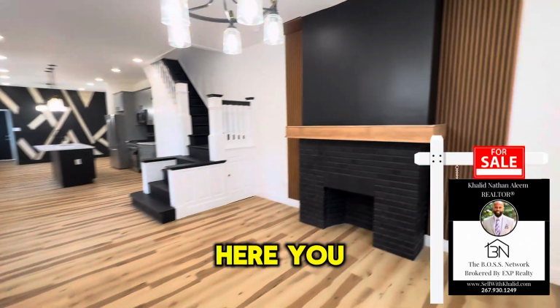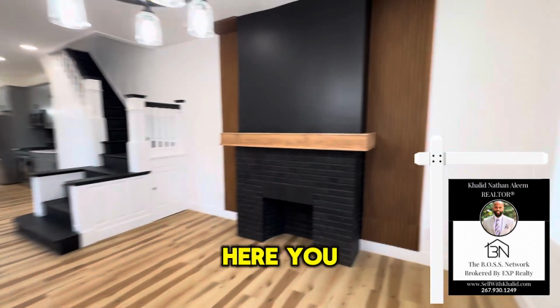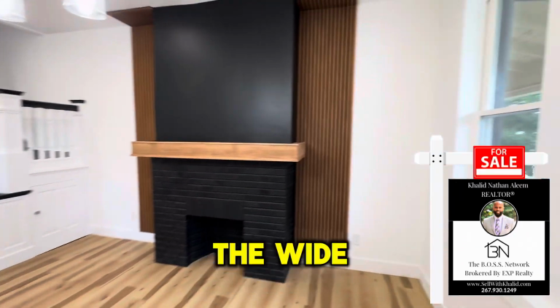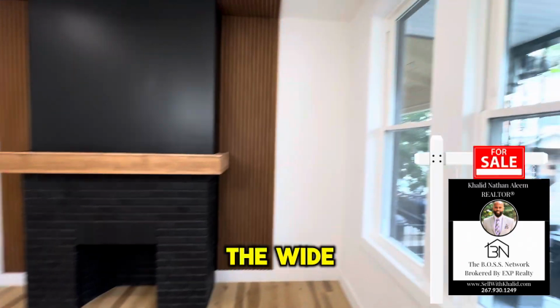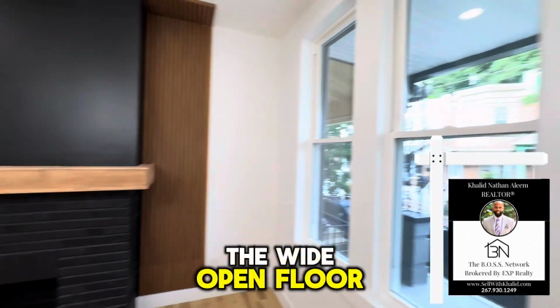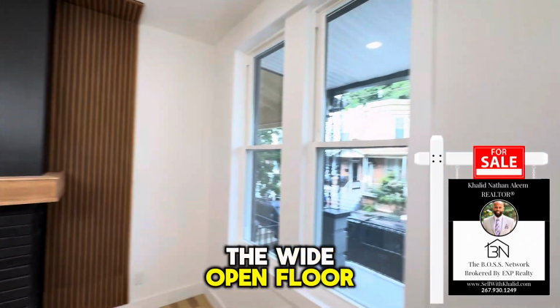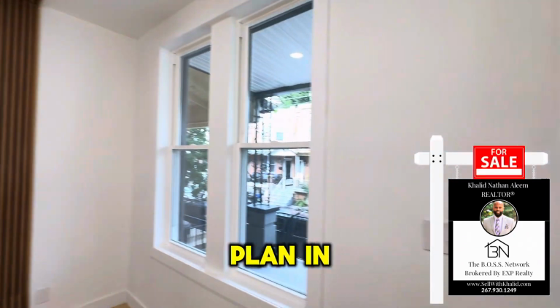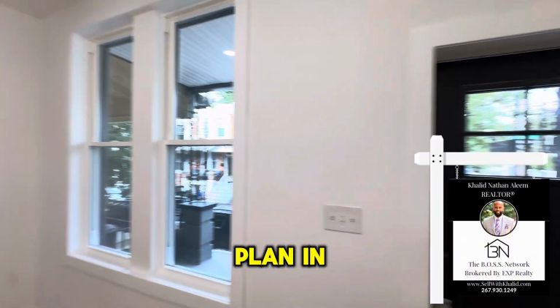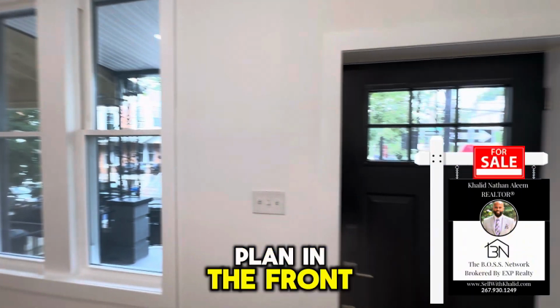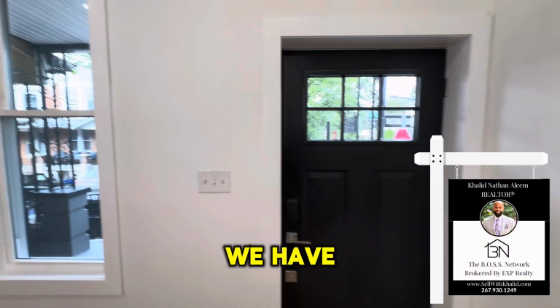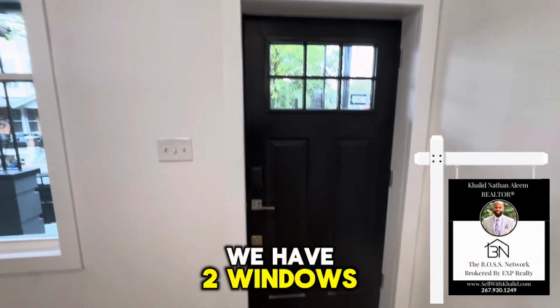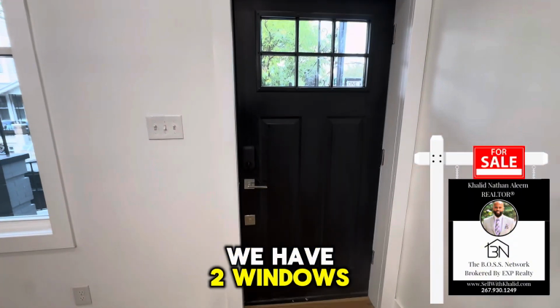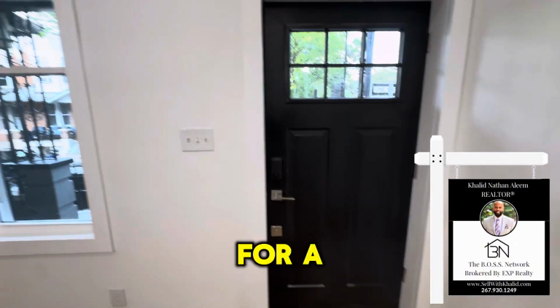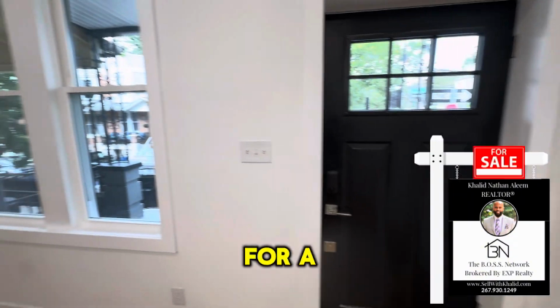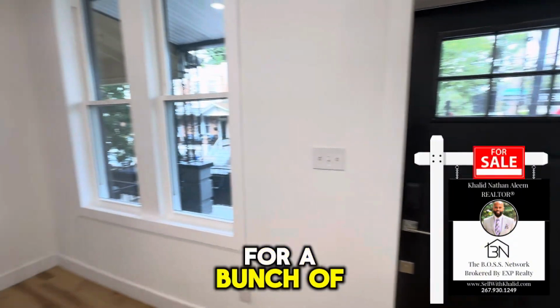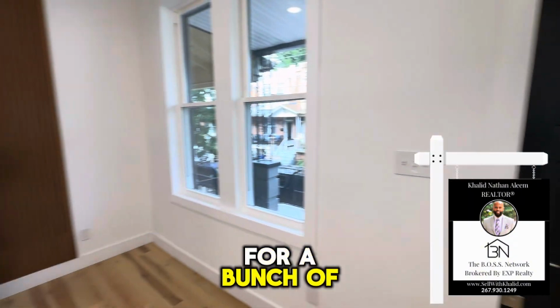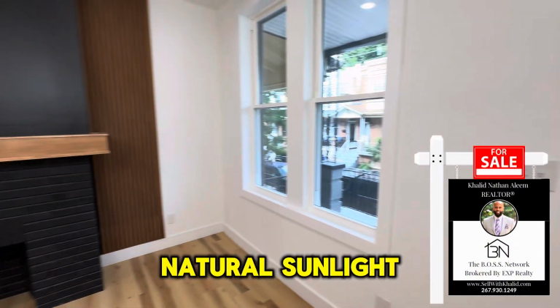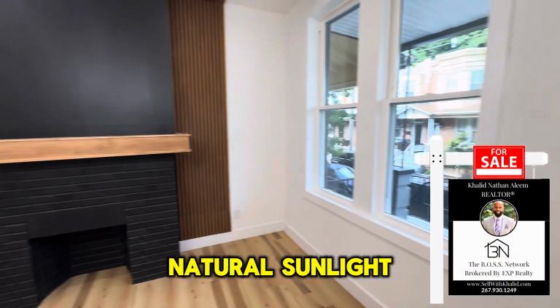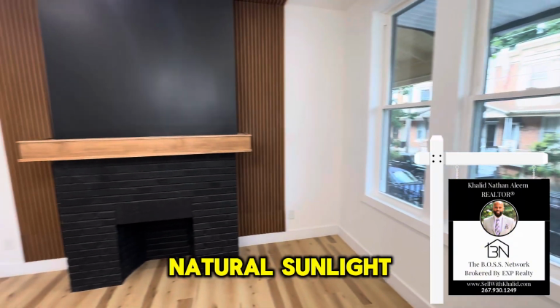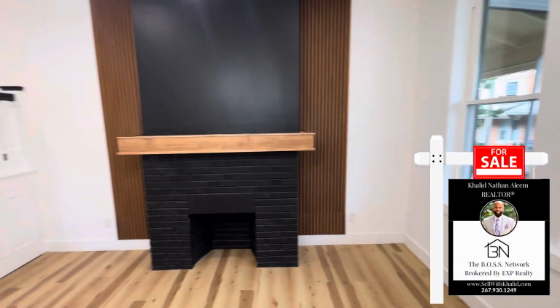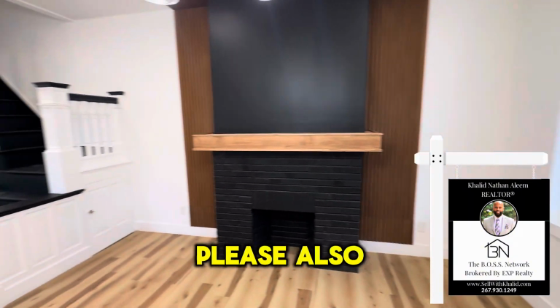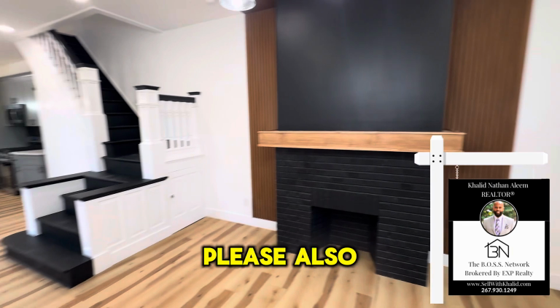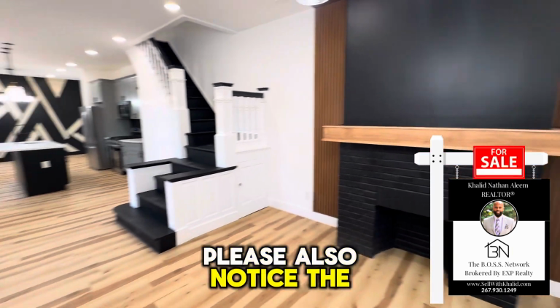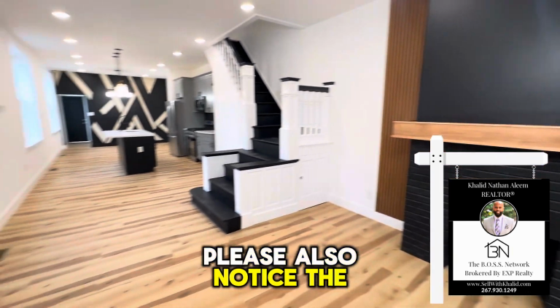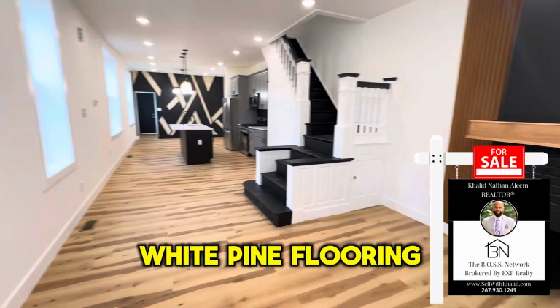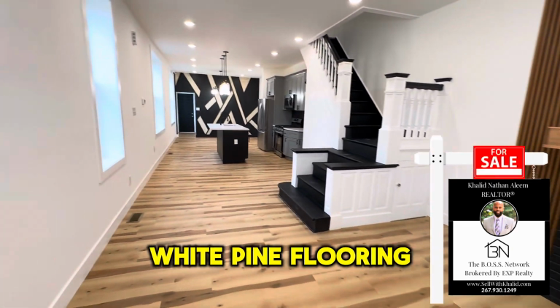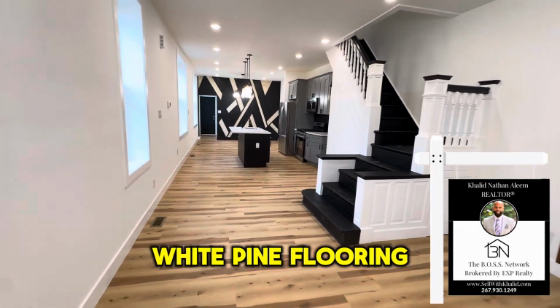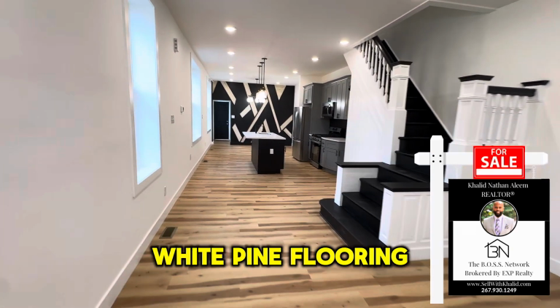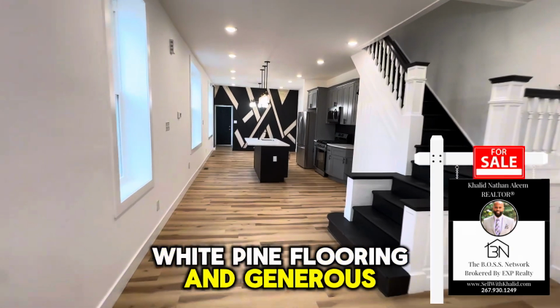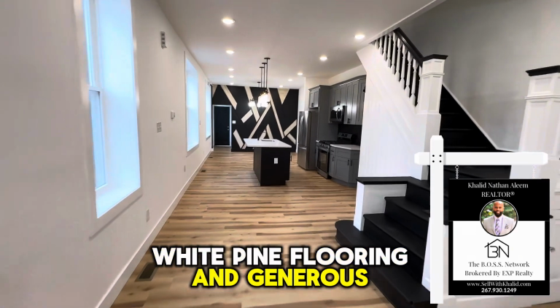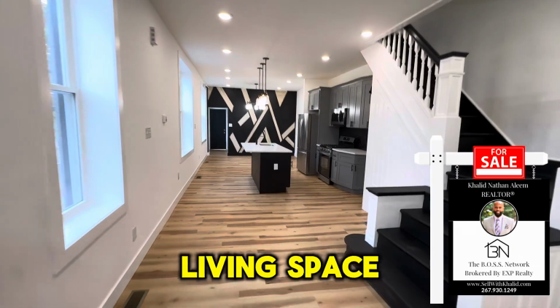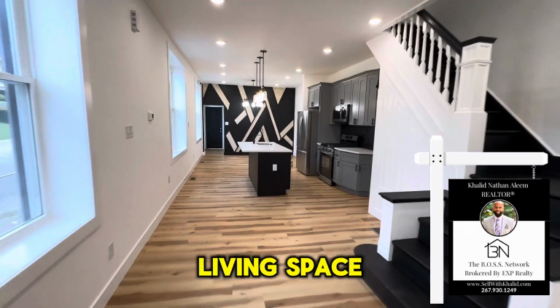Here you can see the wide open floor plan. In the front we have two windows for a bunch of natural sunlight. Please also notice the white pine flooring and generous living space.